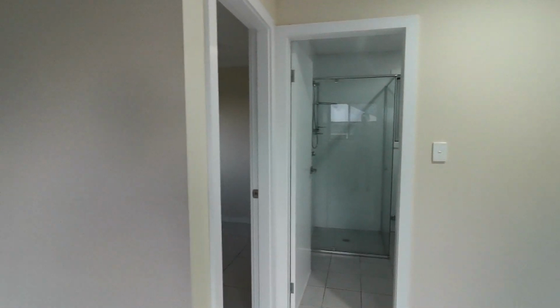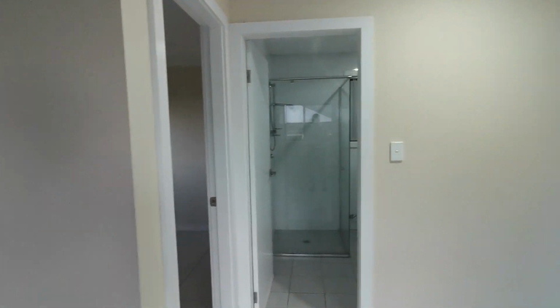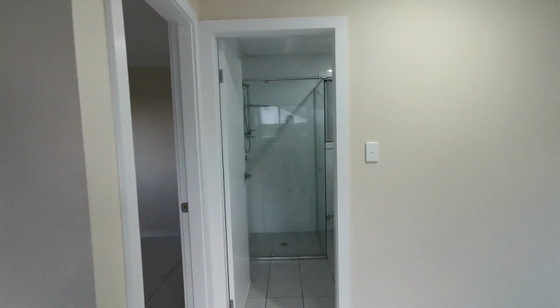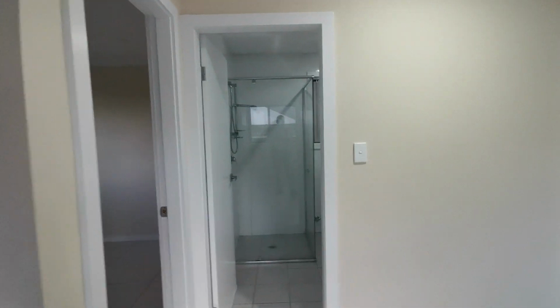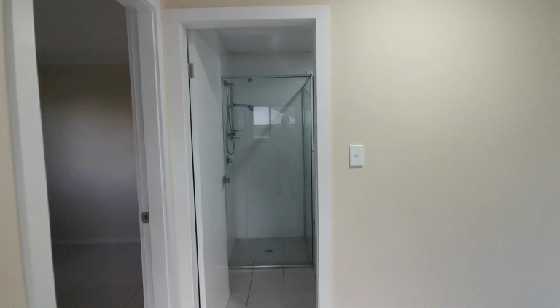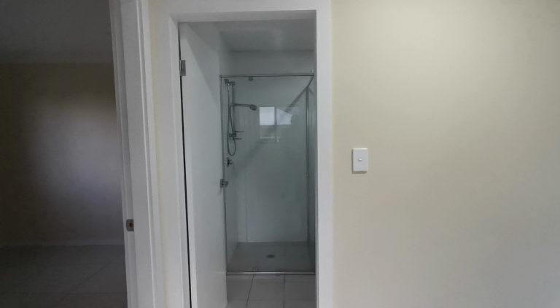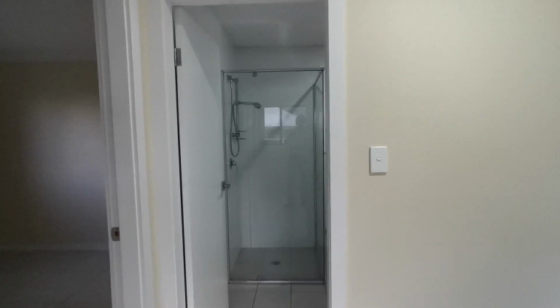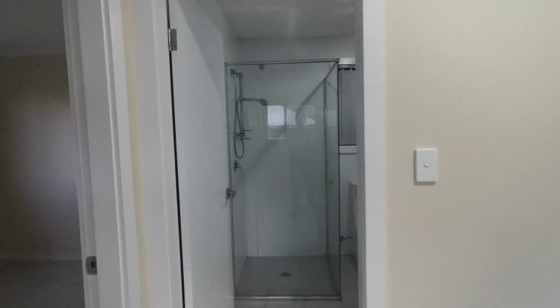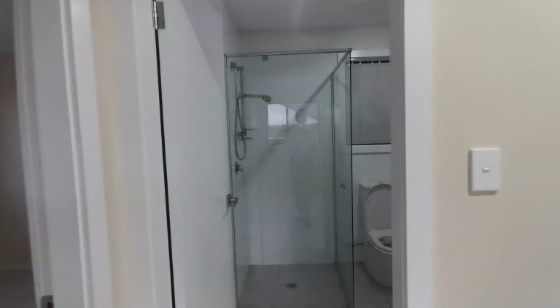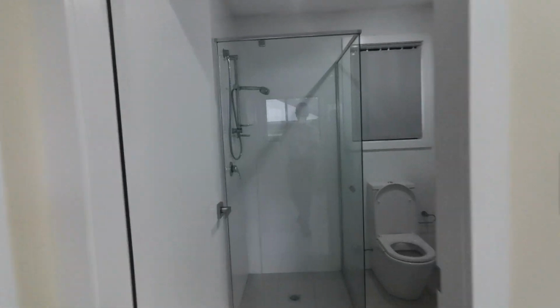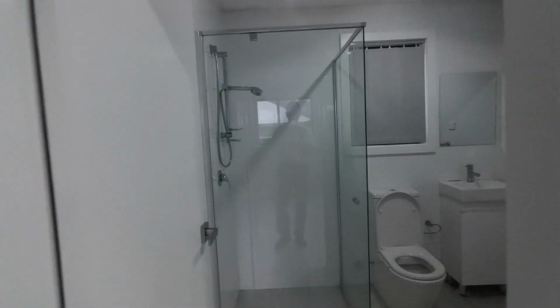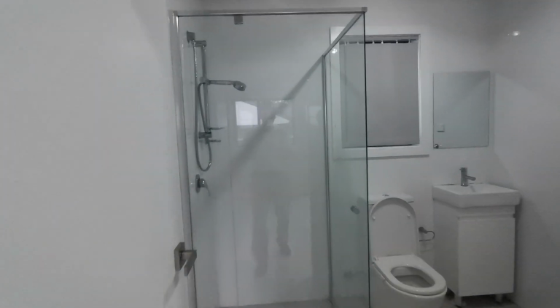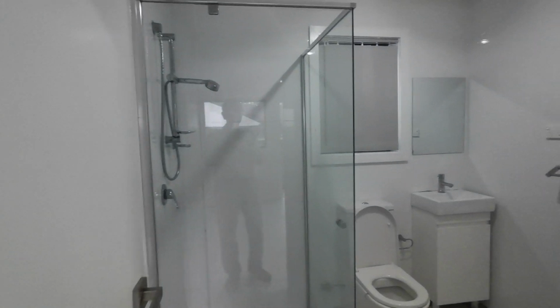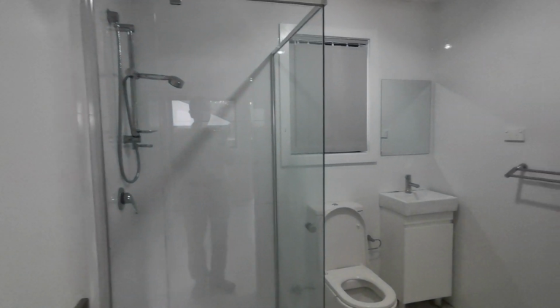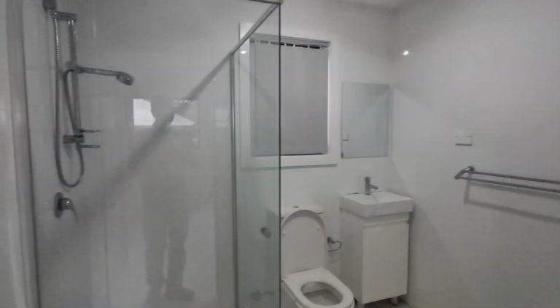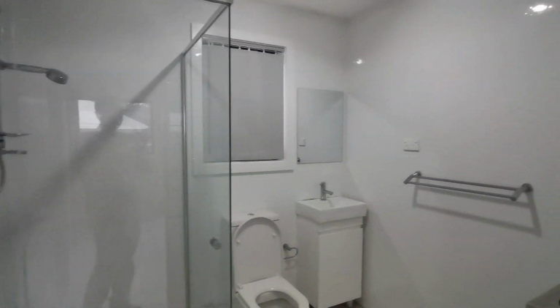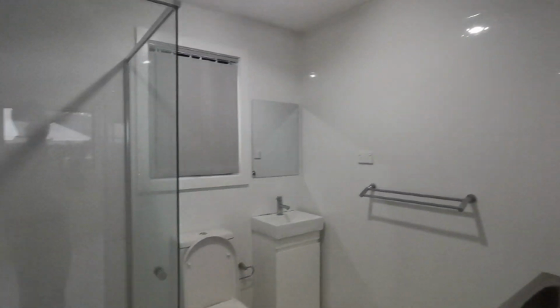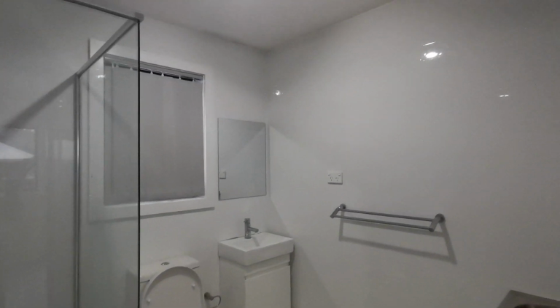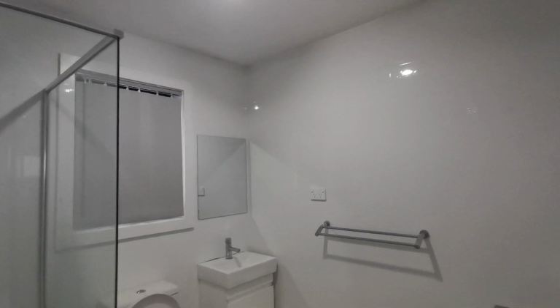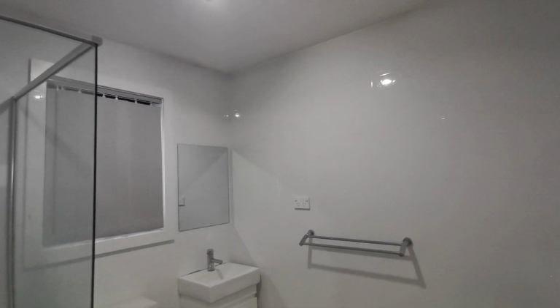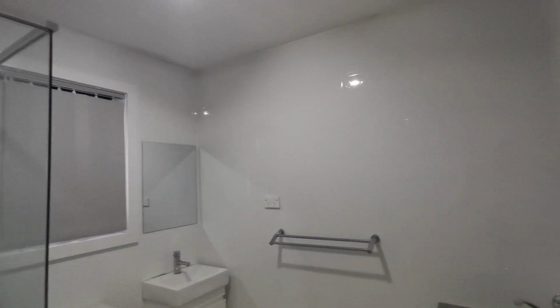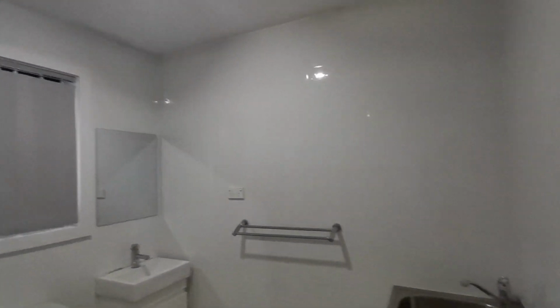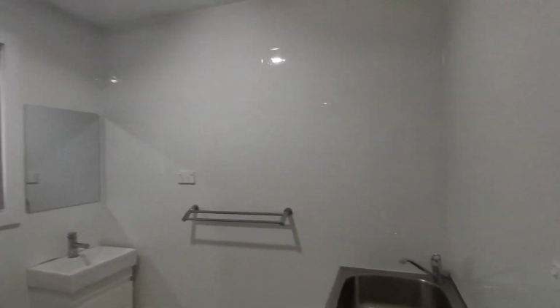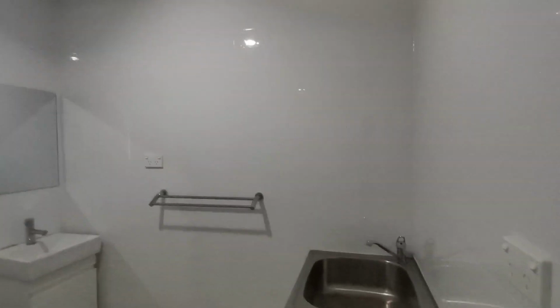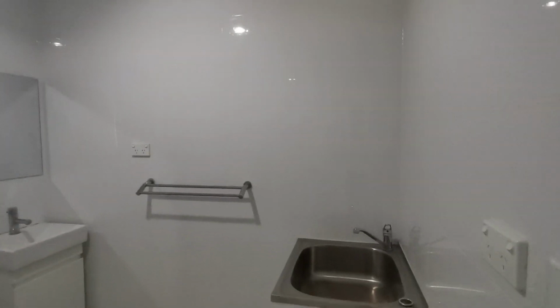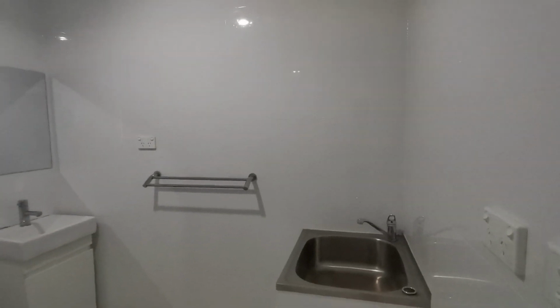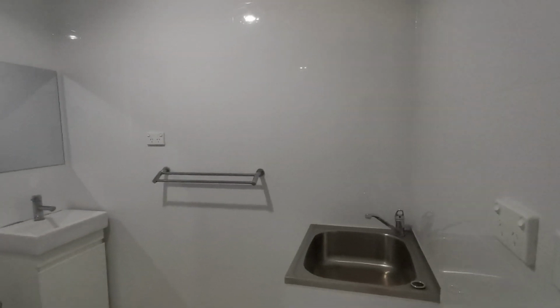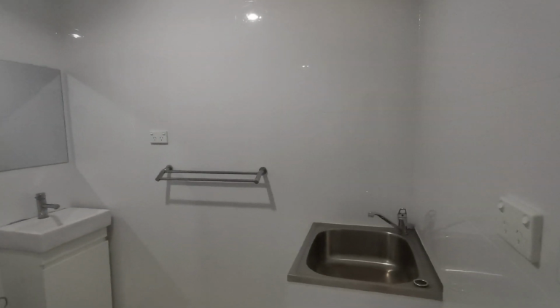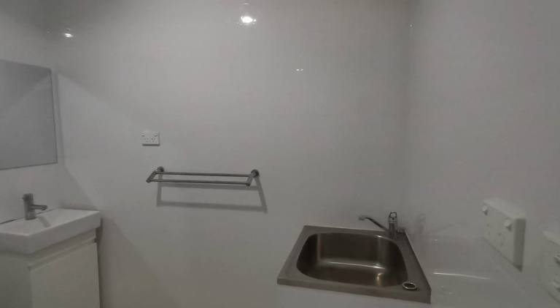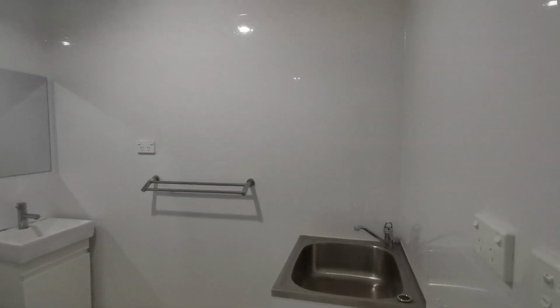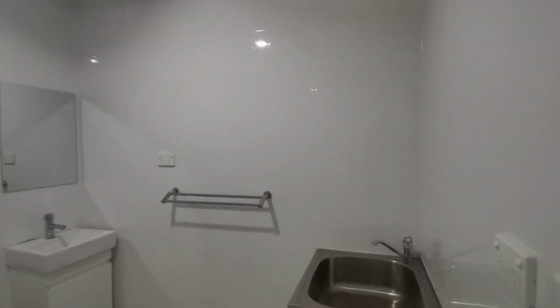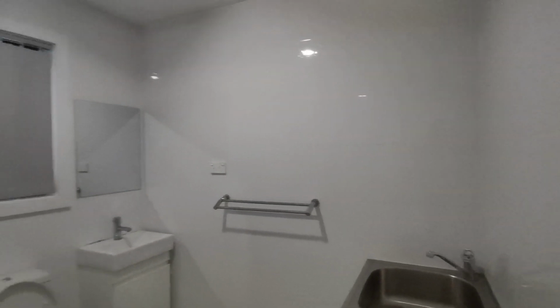And the bathroom — full bathroom with shower, toilet, sink, mirror, and laundry. Bathroom with laundry all together.